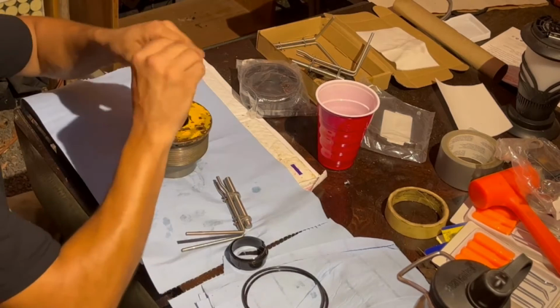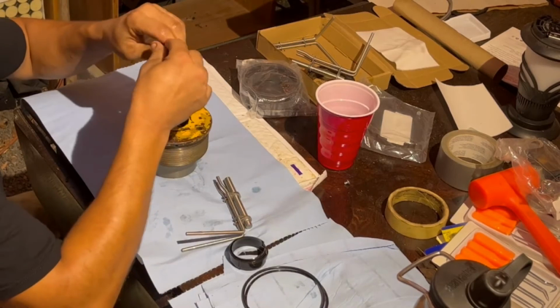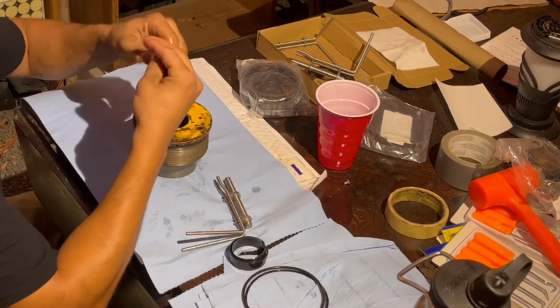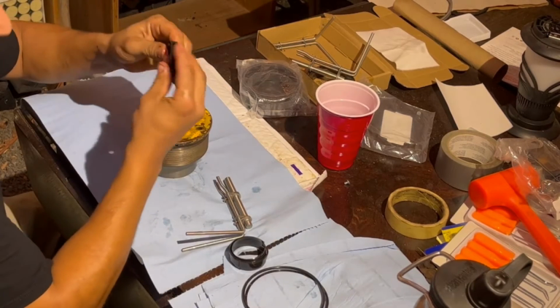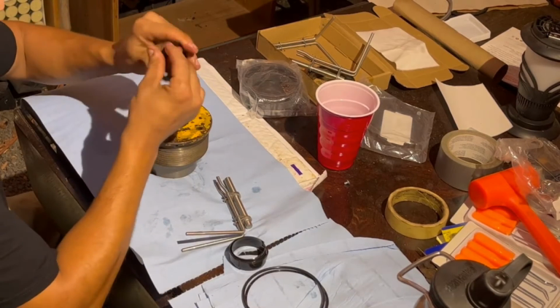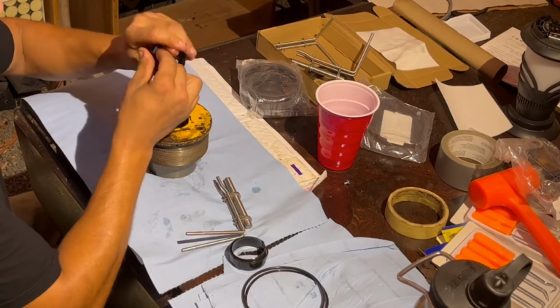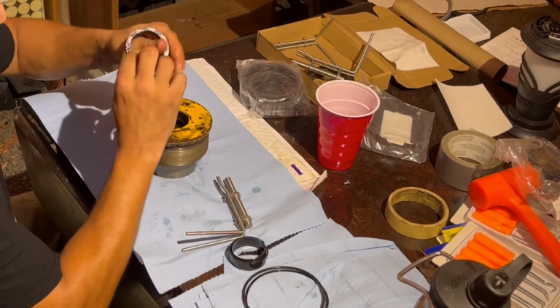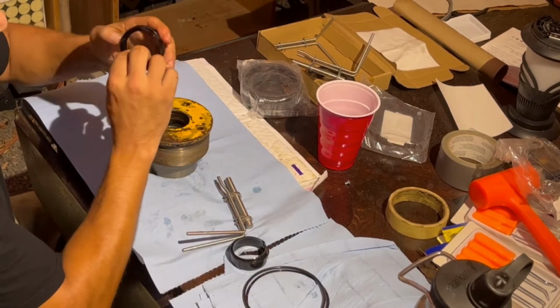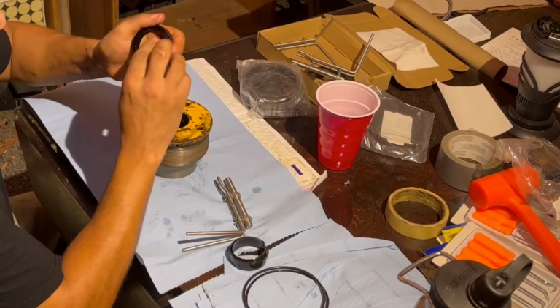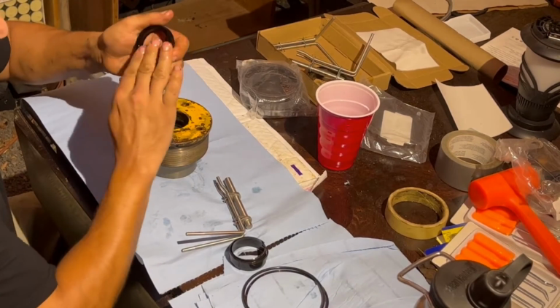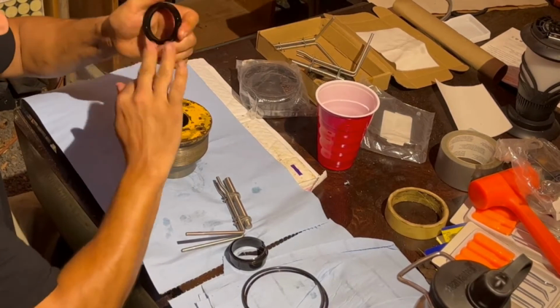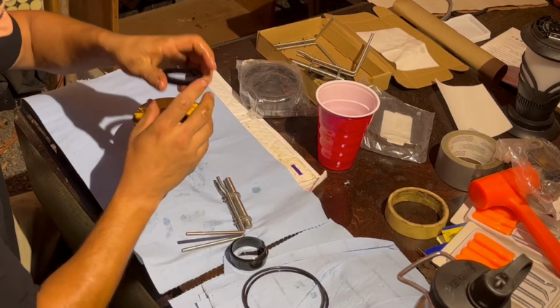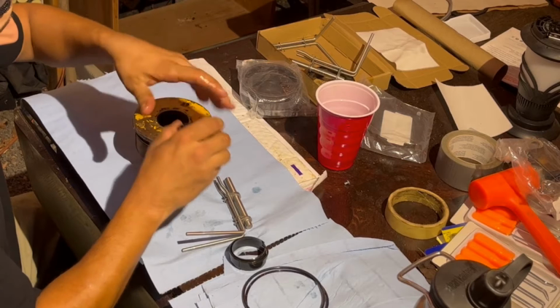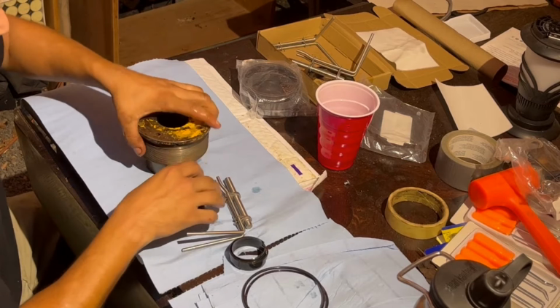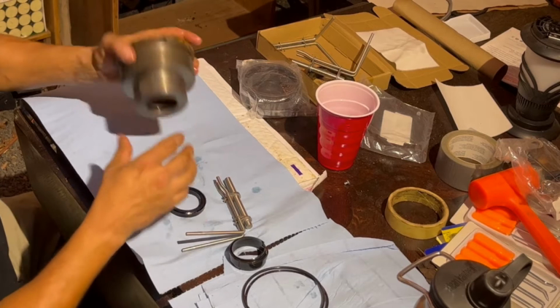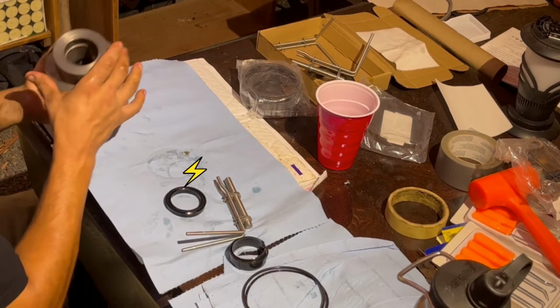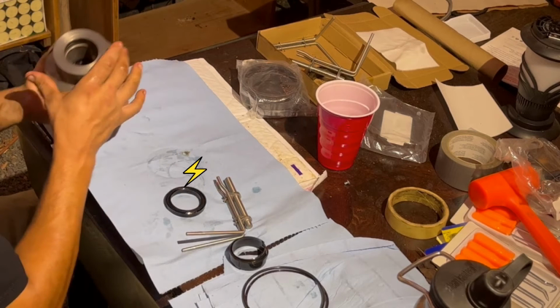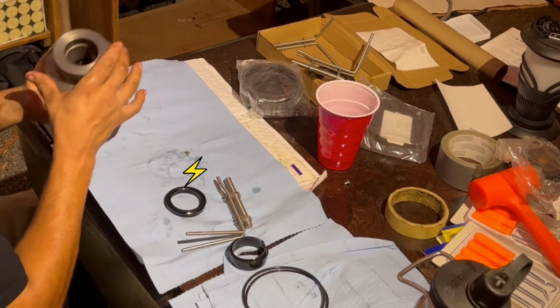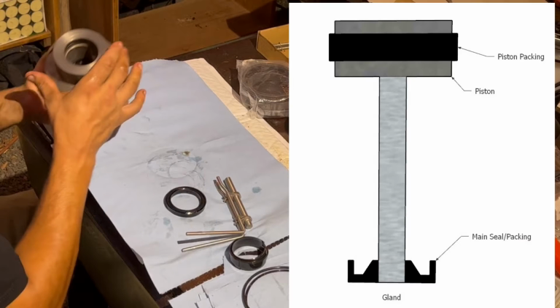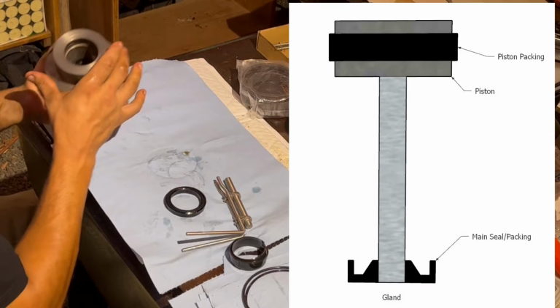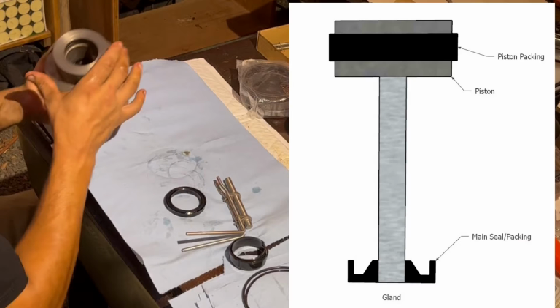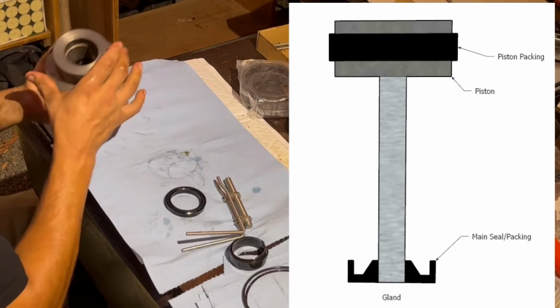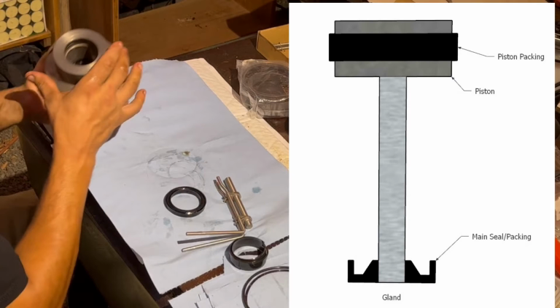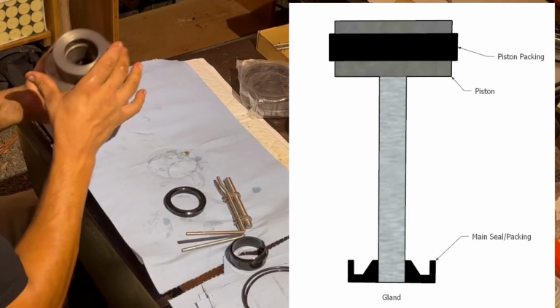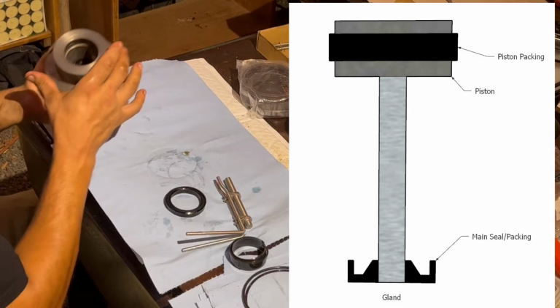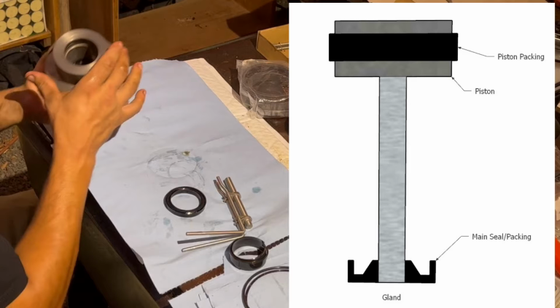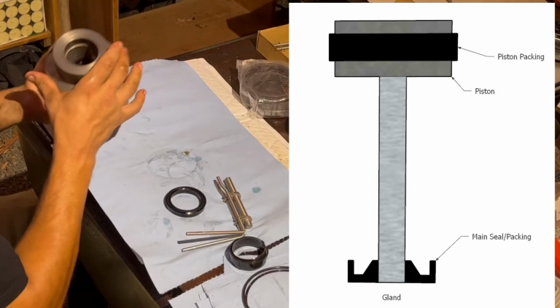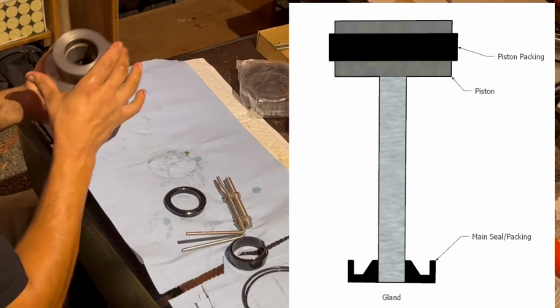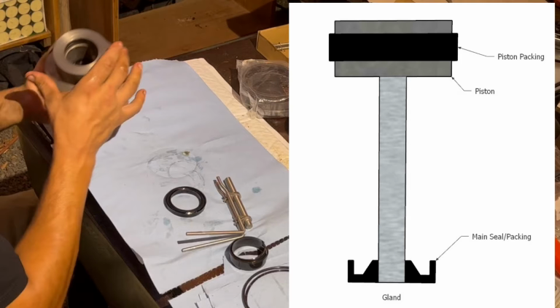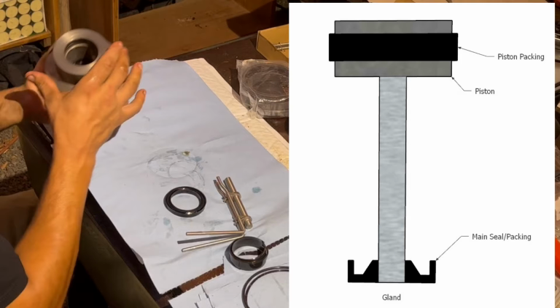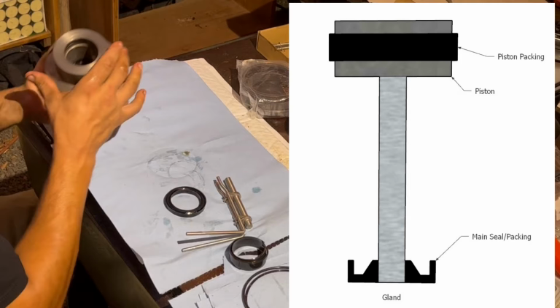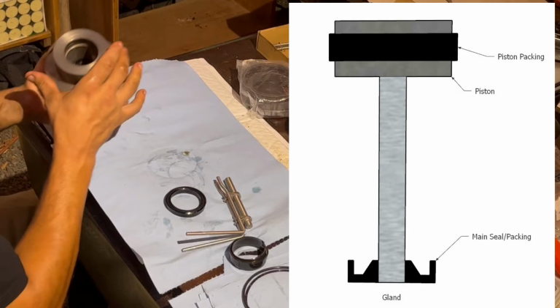Next is the main seal or packing that goes in the gland. Now this is a directional seal. You can see how it goes in here — the chamfered side actually faces the piston while the flat side faces the top of the gland.